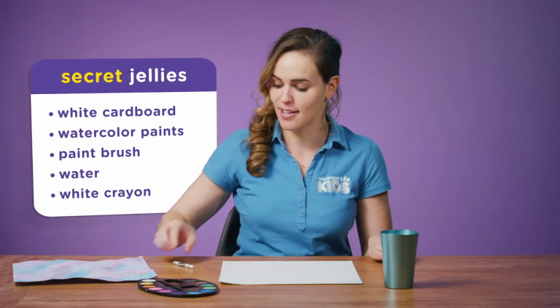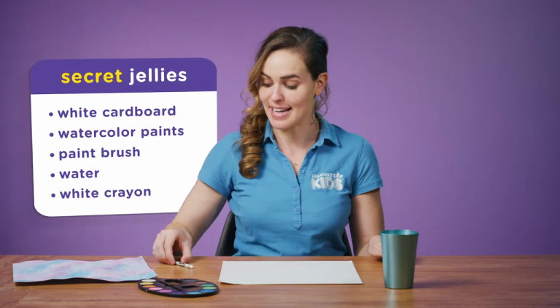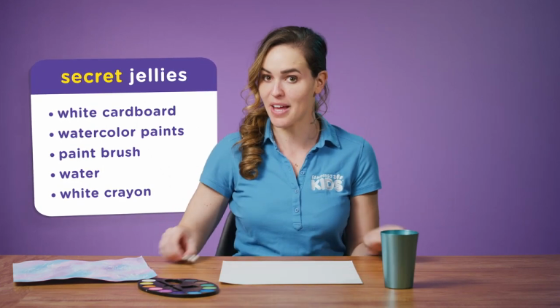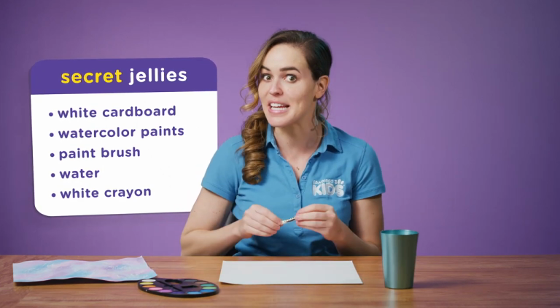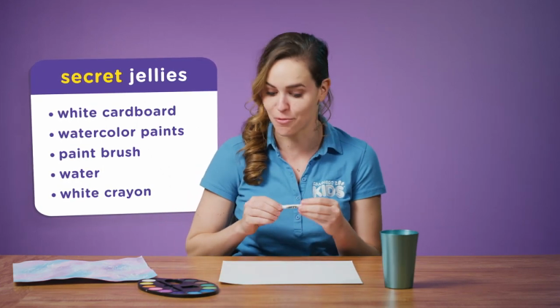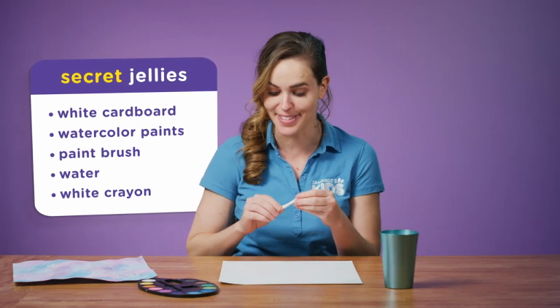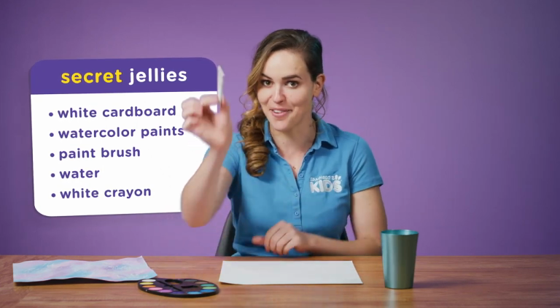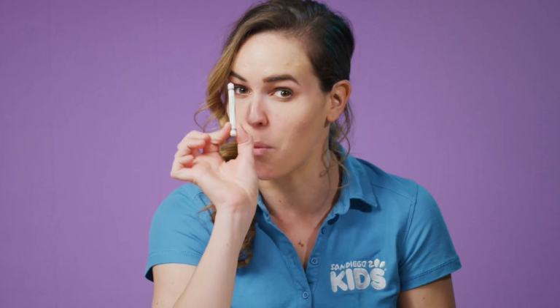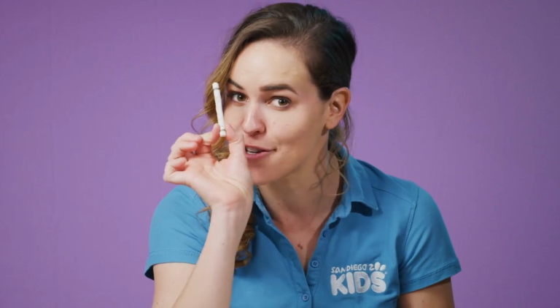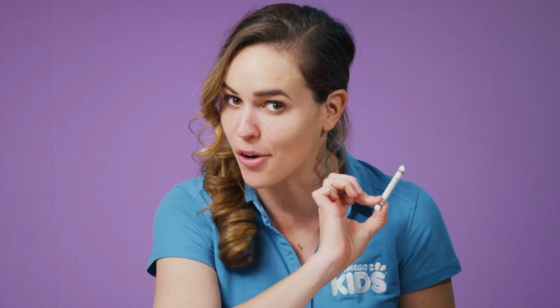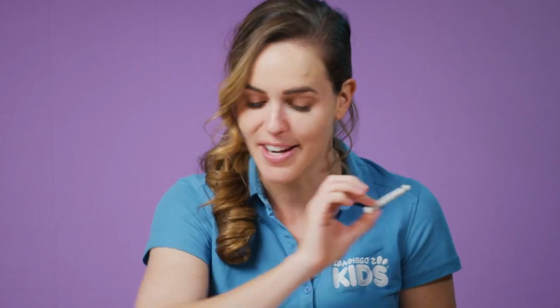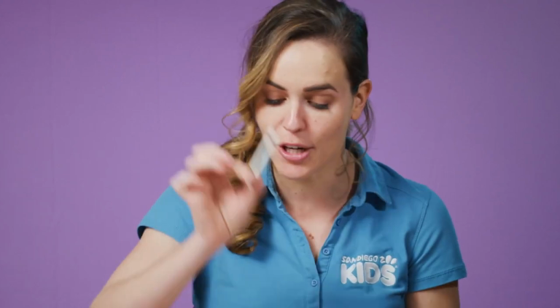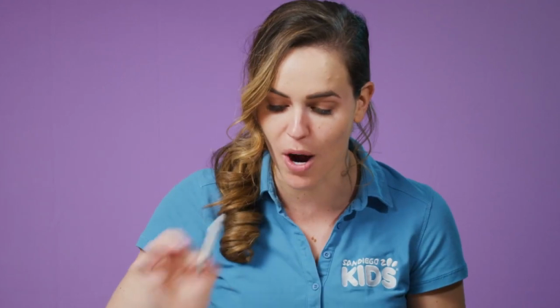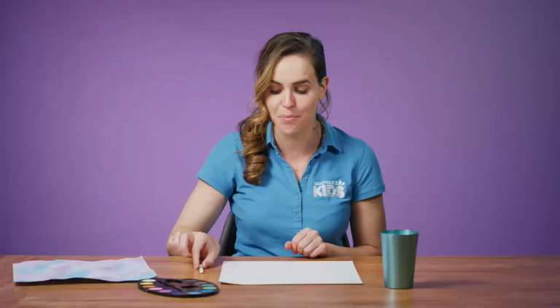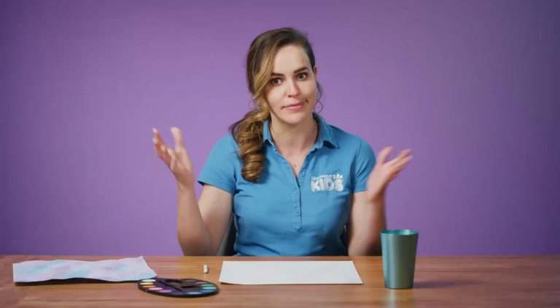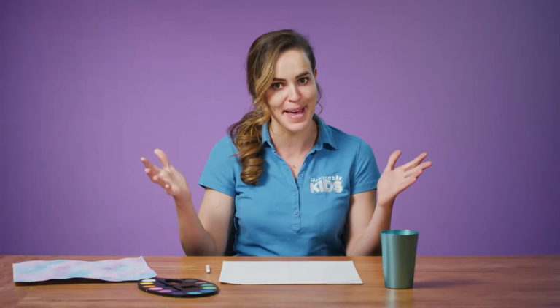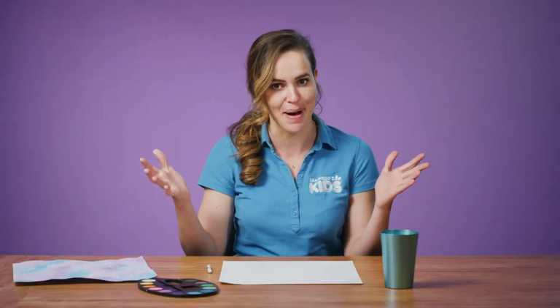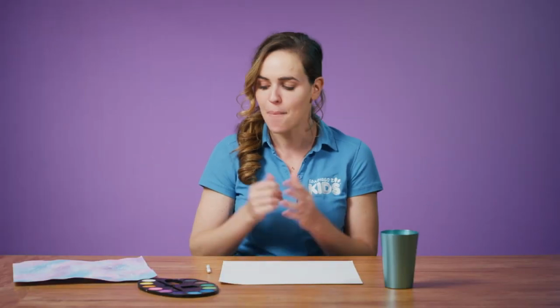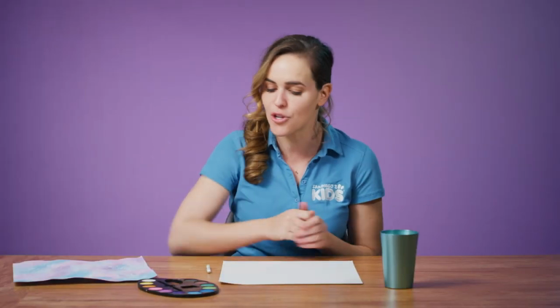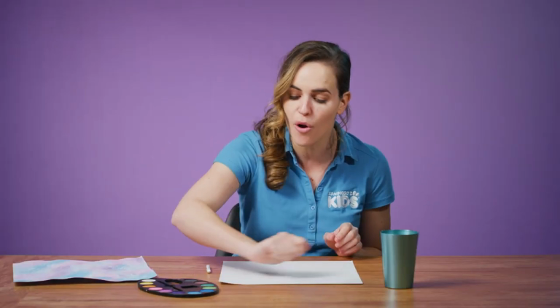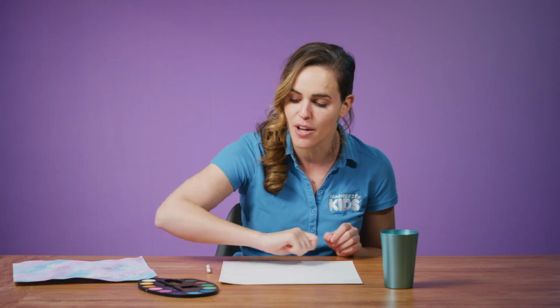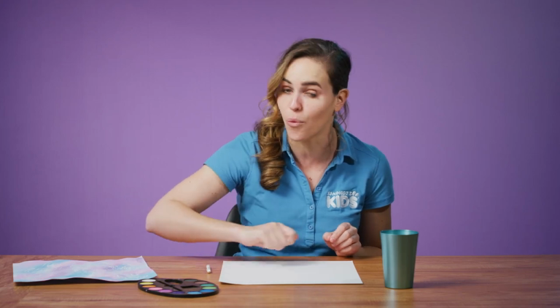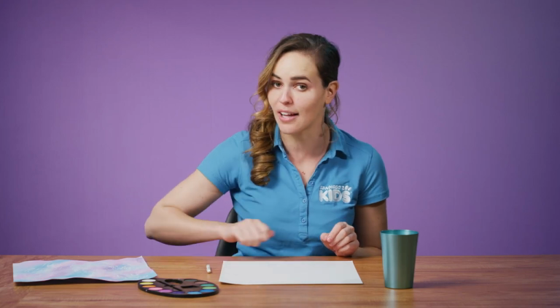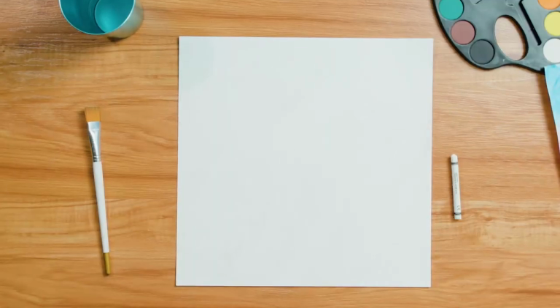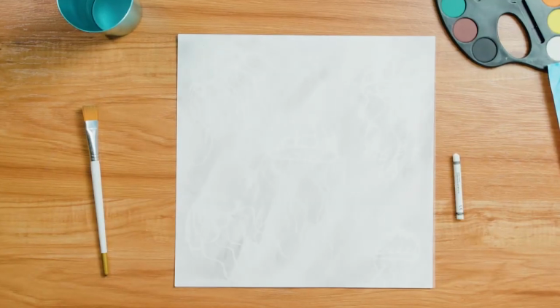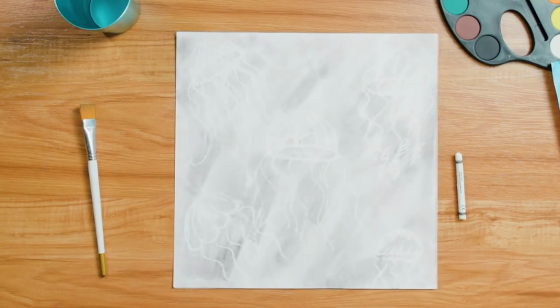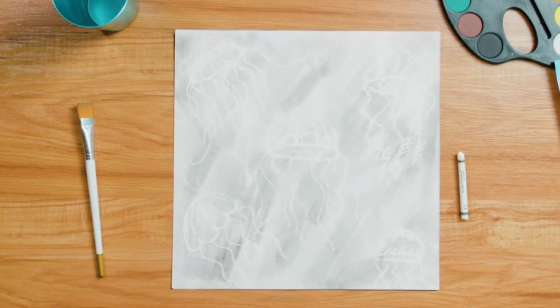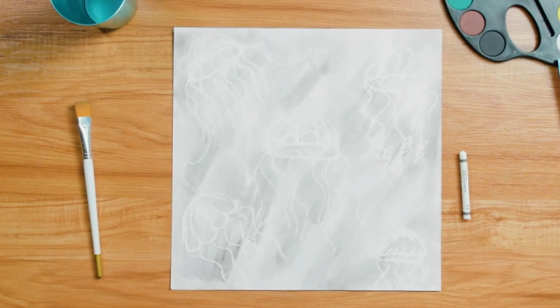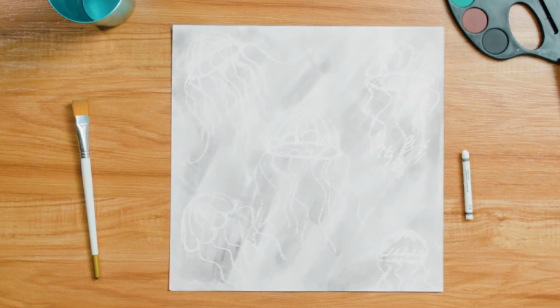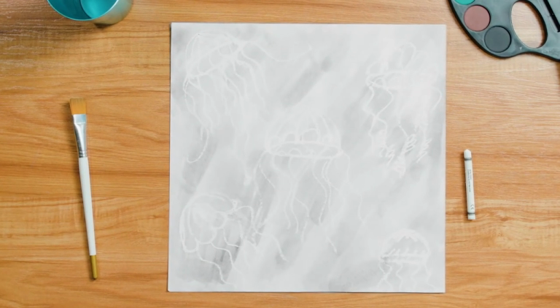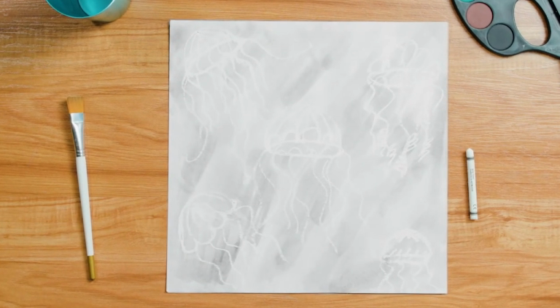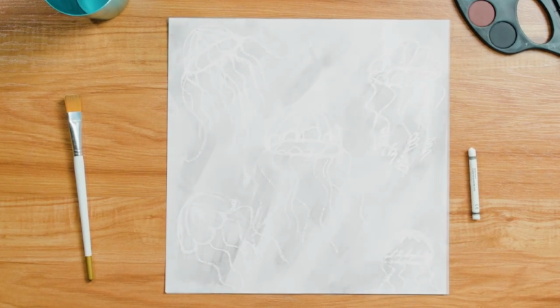Here's where the secret reveals itself: a white crayon. Now, white crayon and white cardboard doesn't sound like much, but once you go over it with your watercolors, it will reveal those secret jellies.